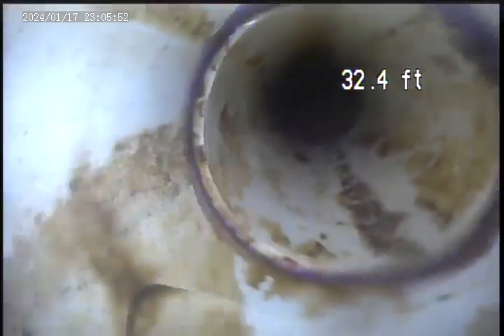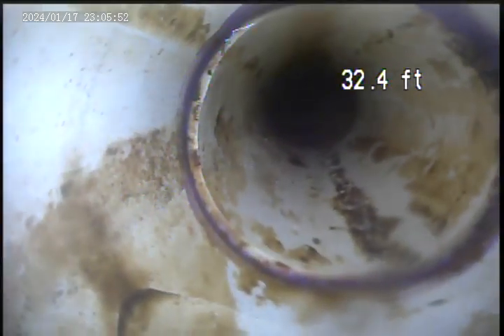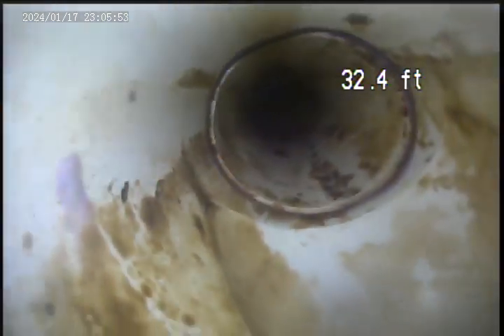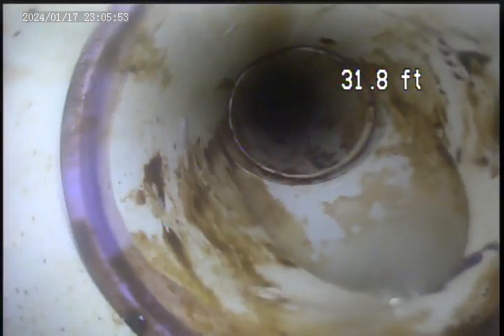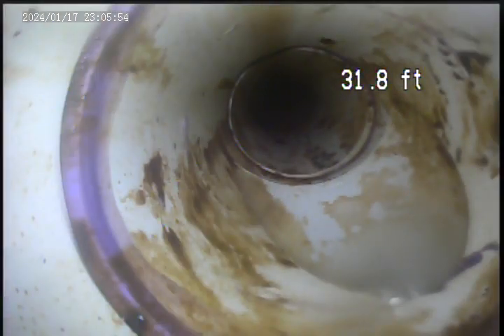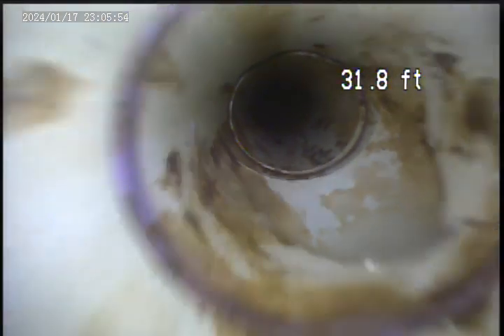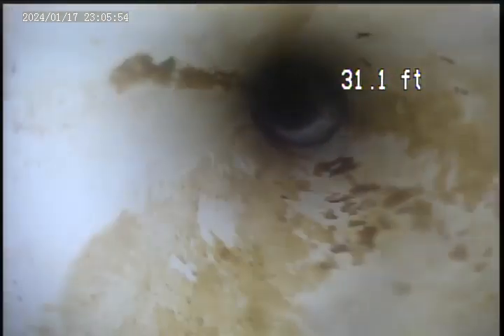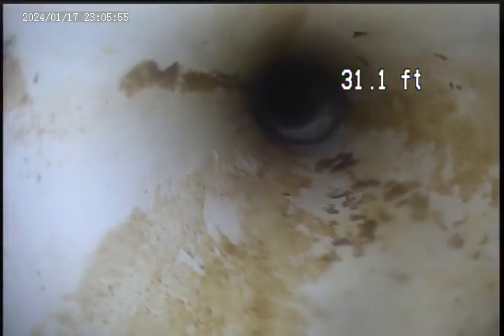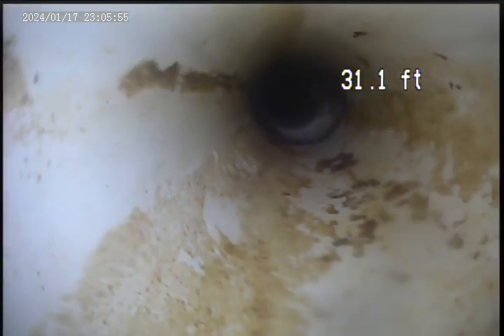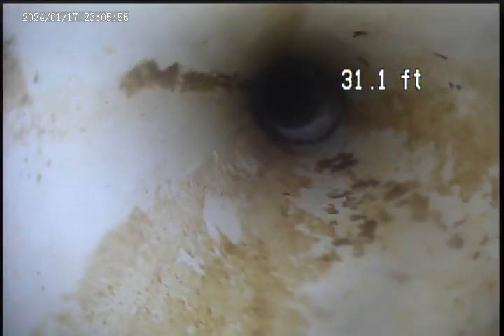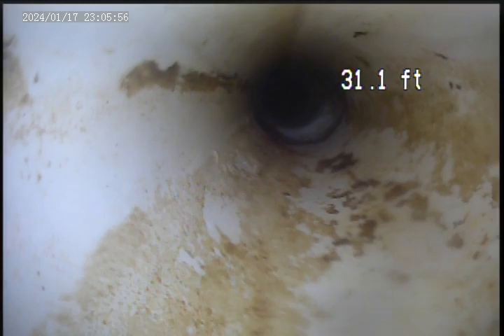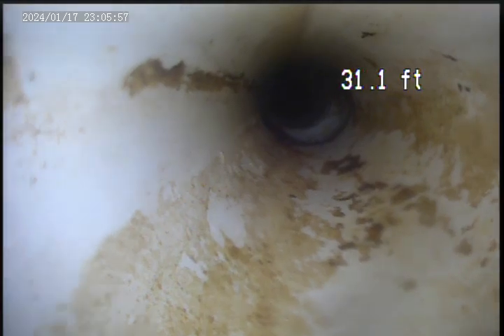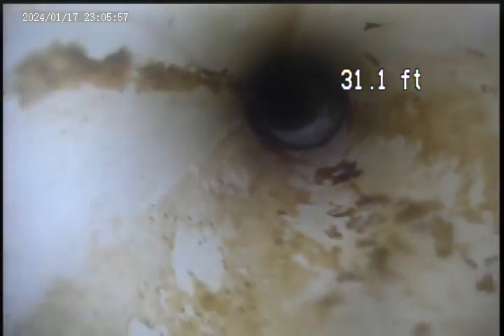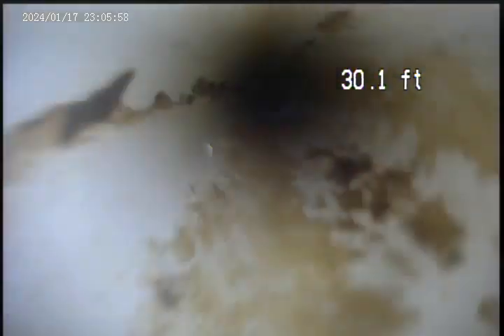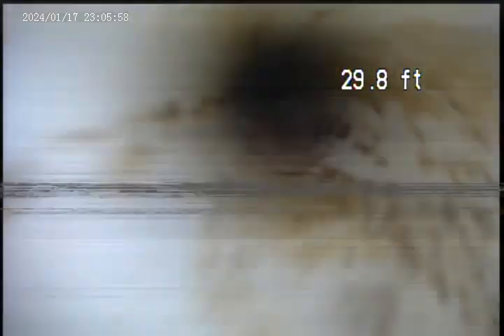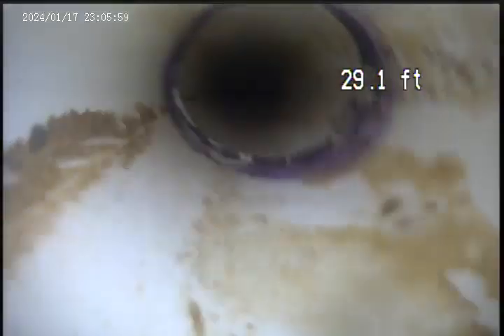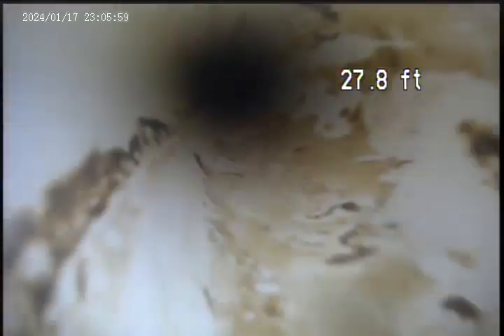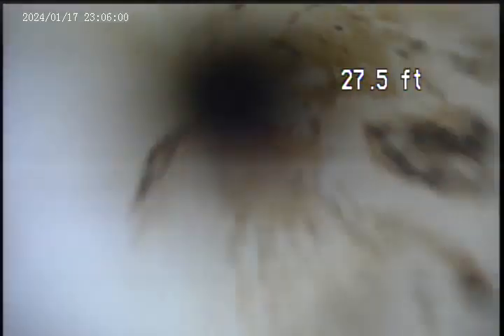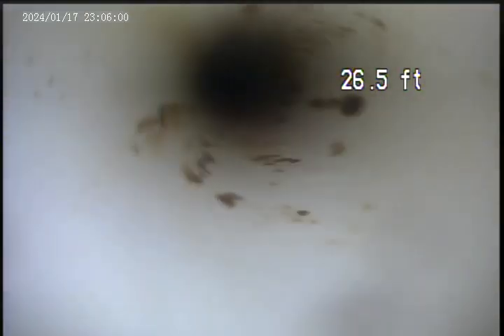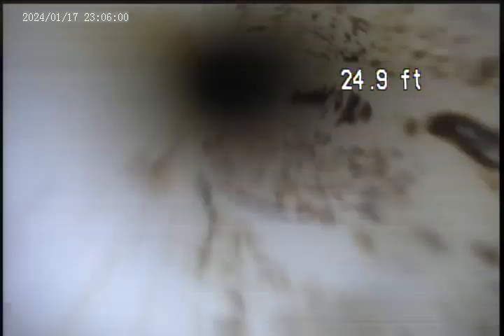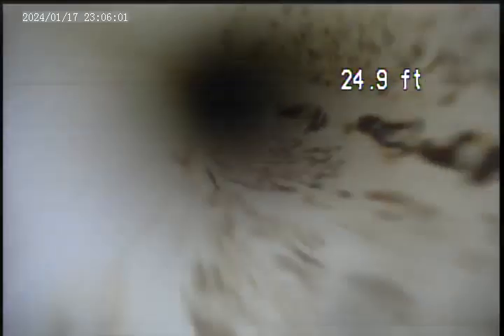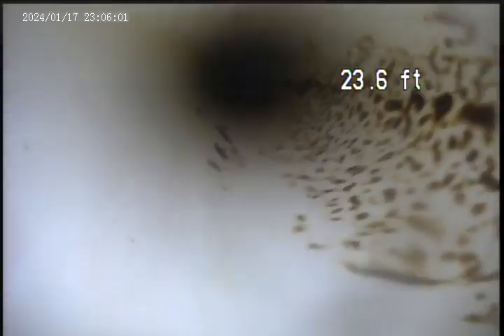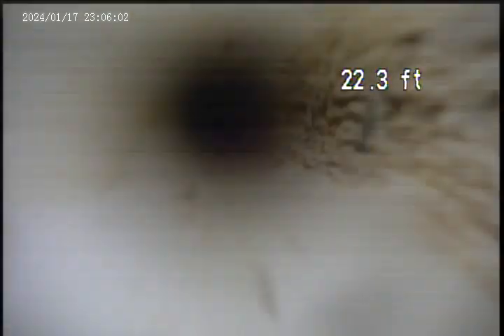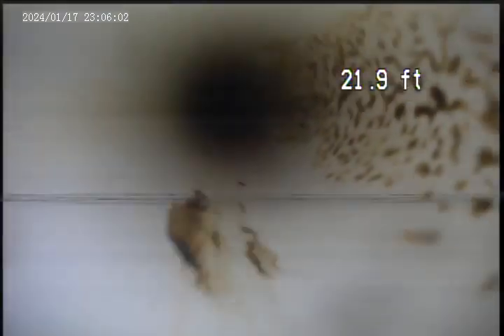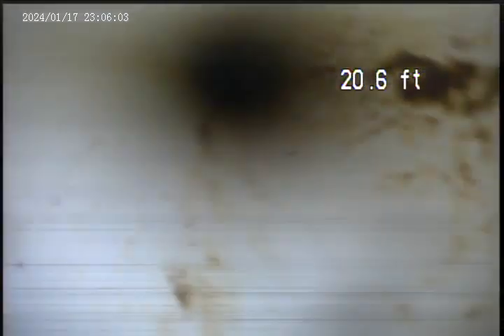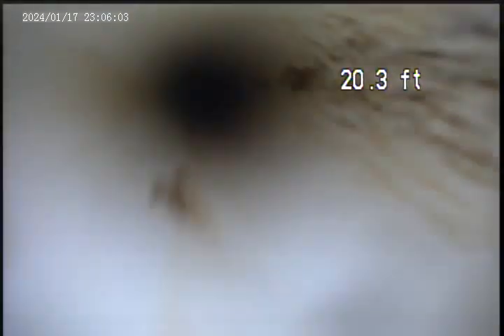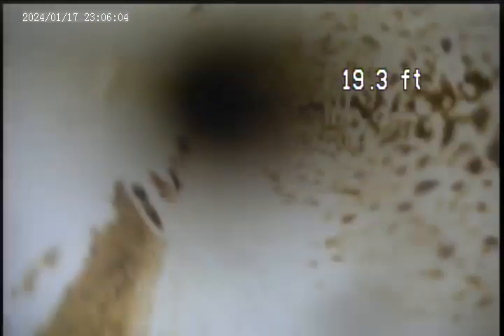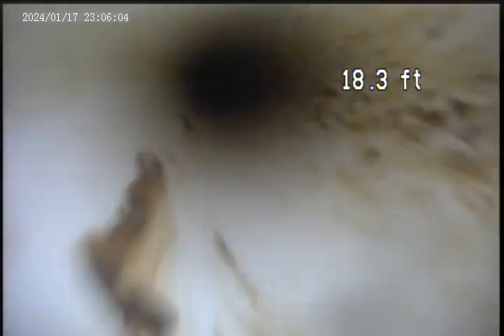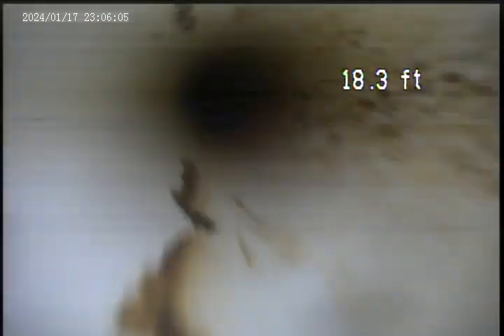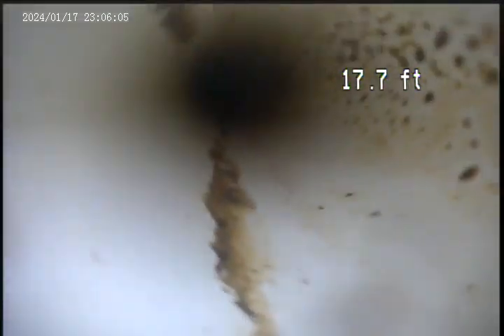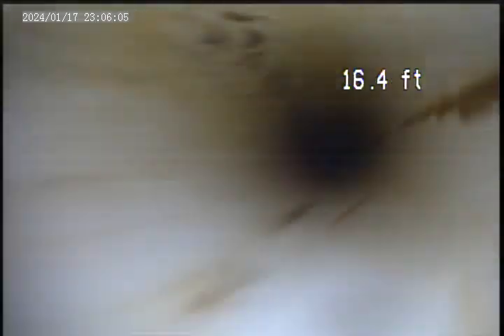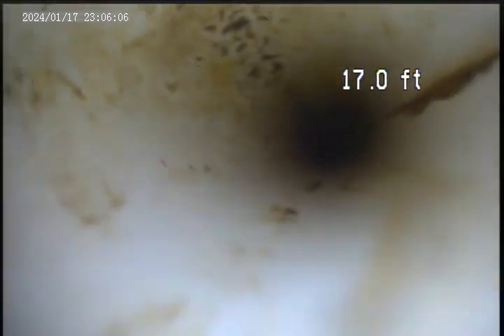As you can see right there, it's the second sight tee. This portion of the line is all PVC. I'm going to capture another video from the second sight tee down to the city main.